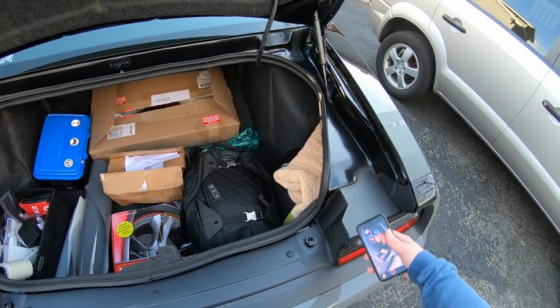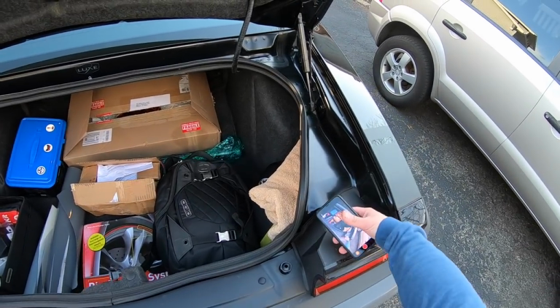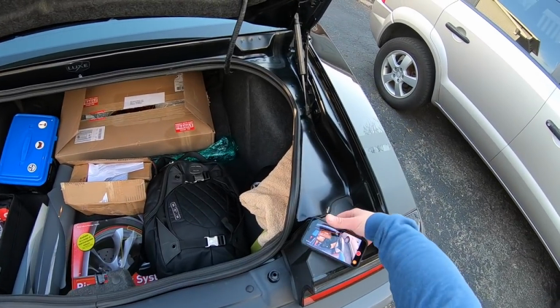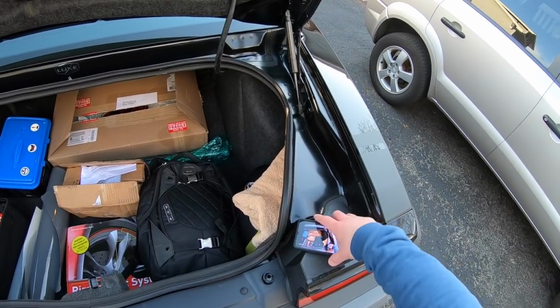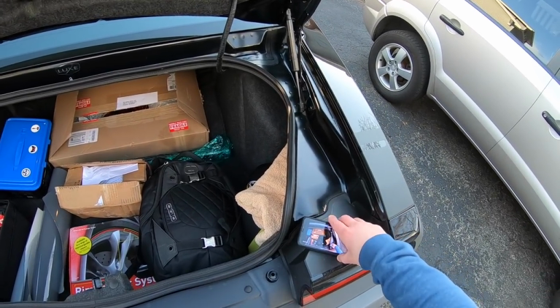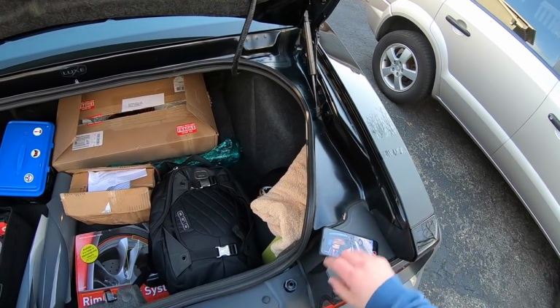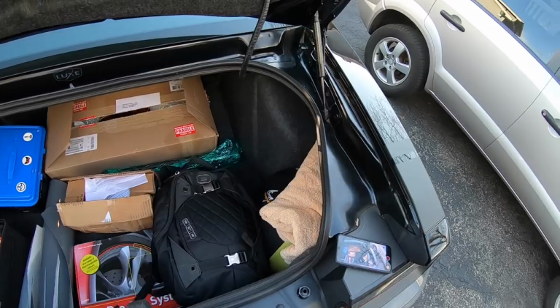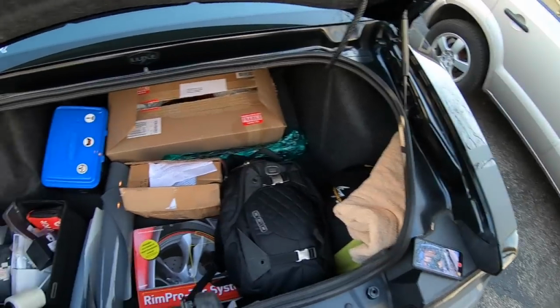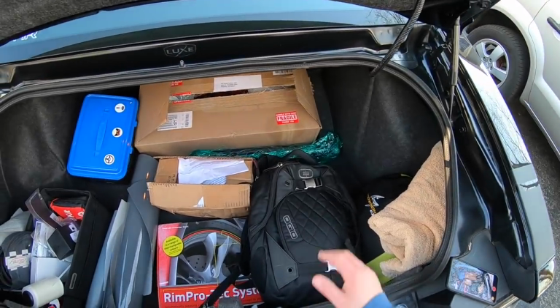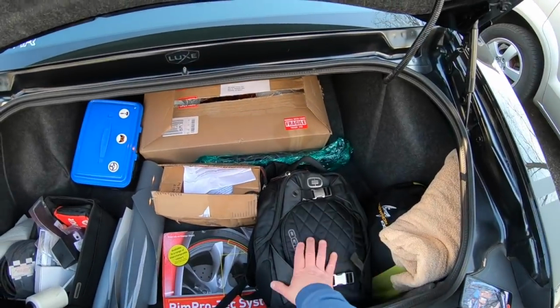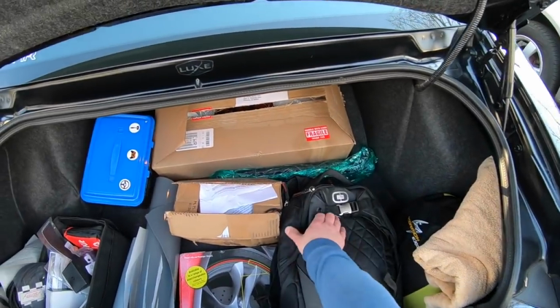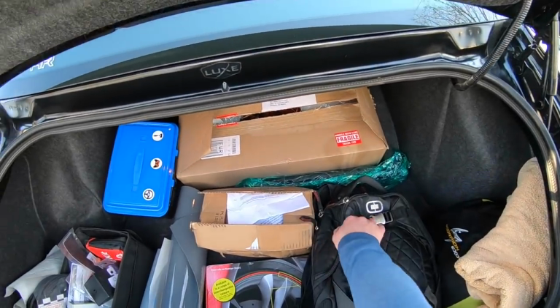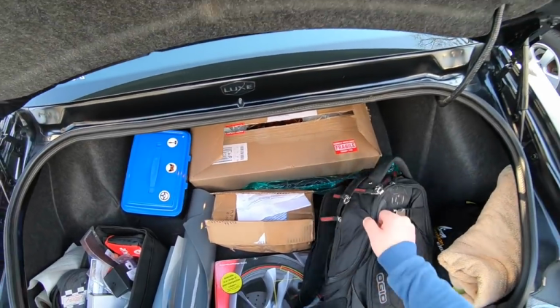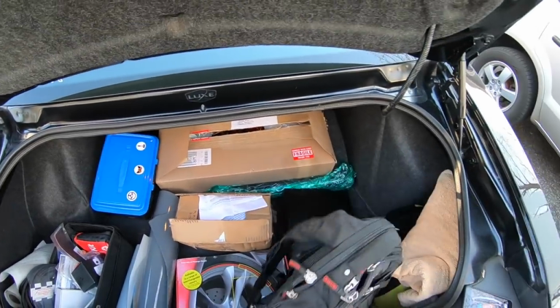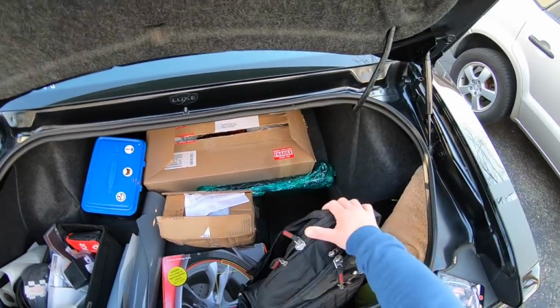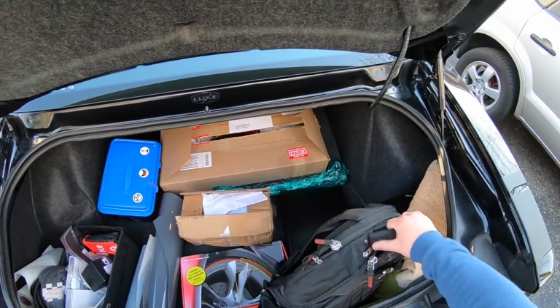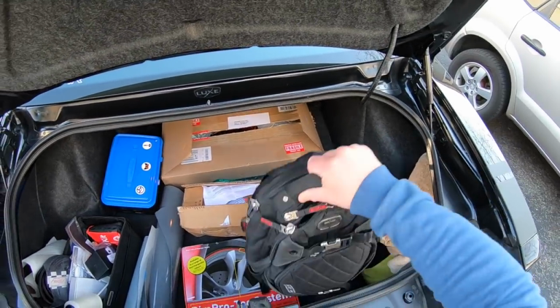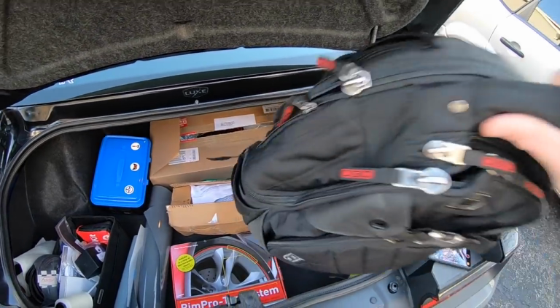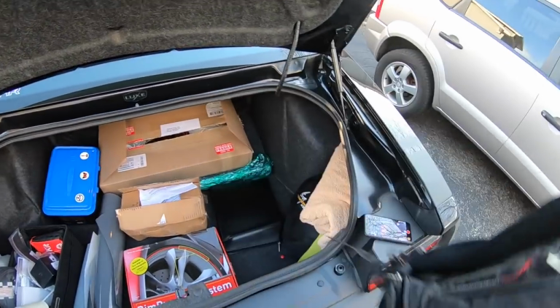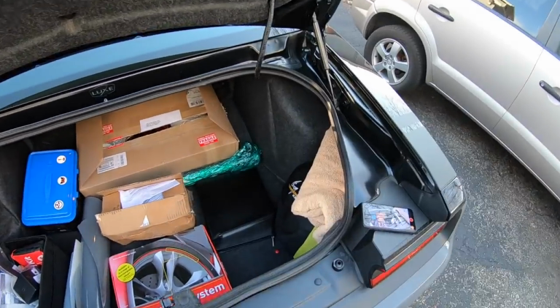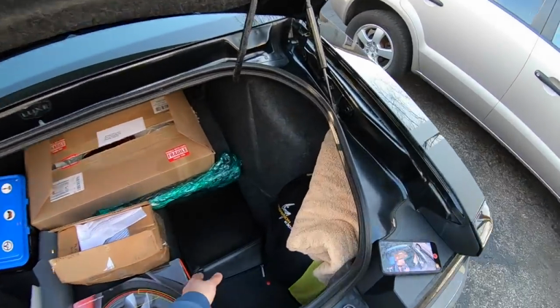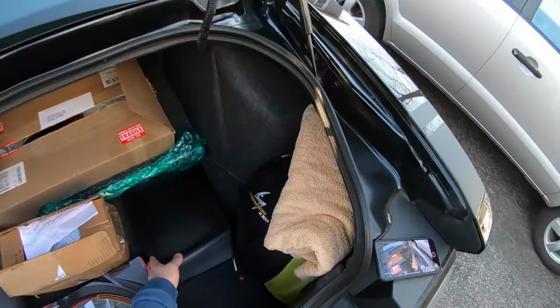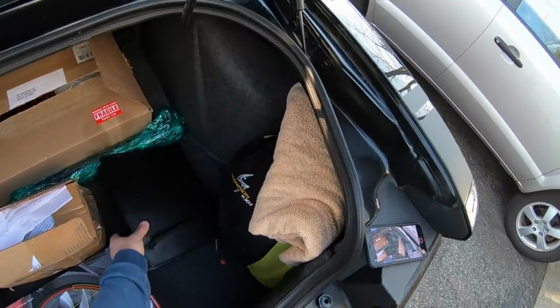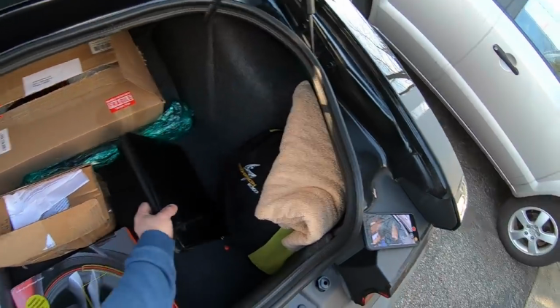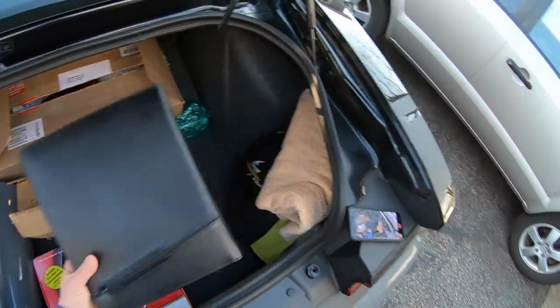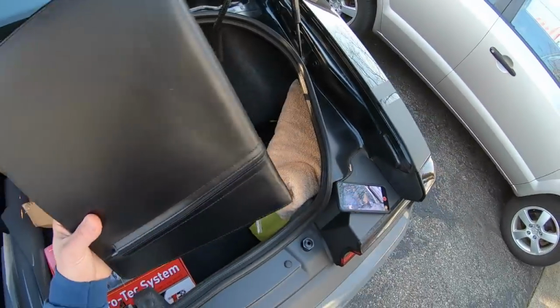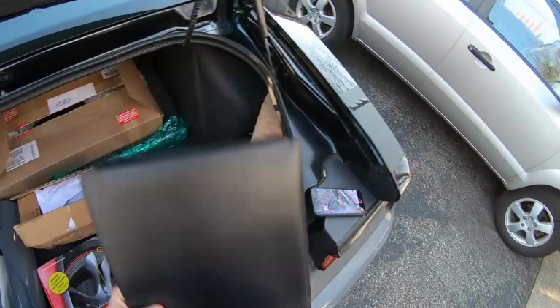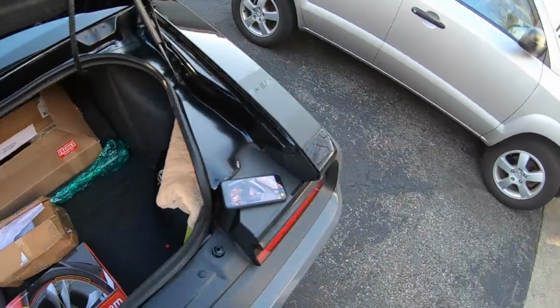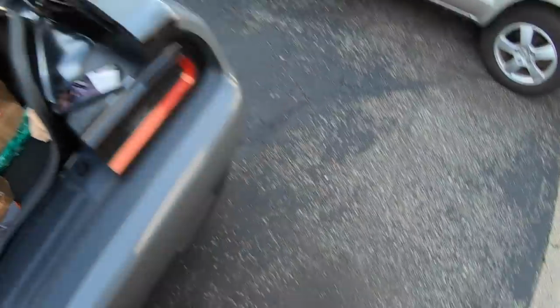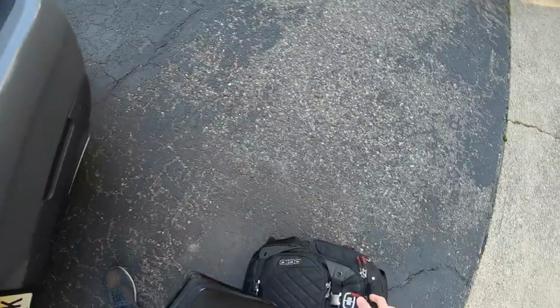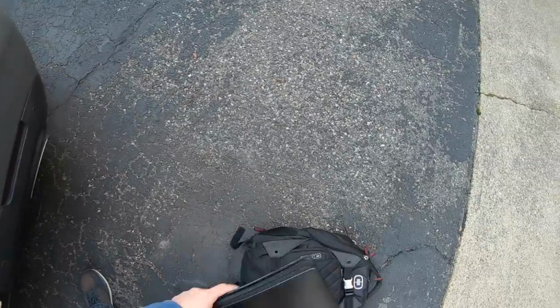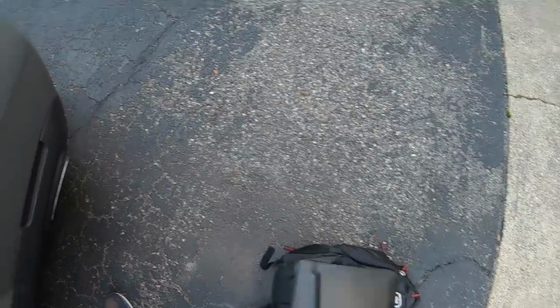First of all, keeping the camera here so you guys get a good view. We've got my work backpack, work laptop, and a notepad for work. Dropping those right there.